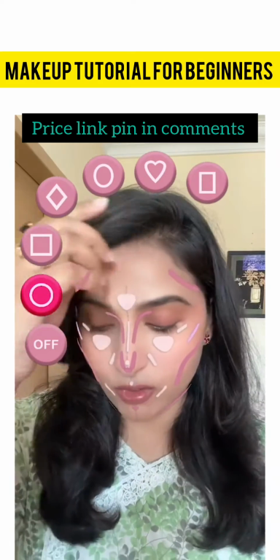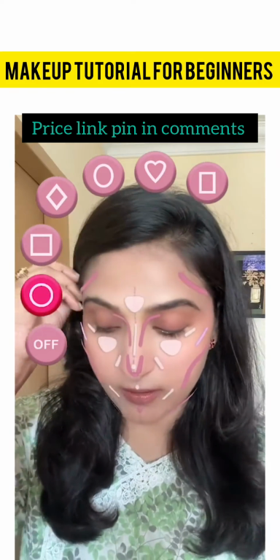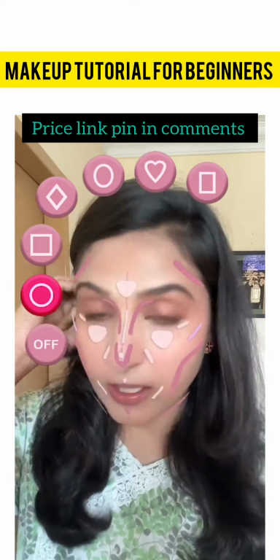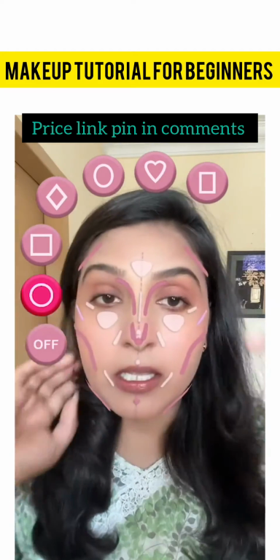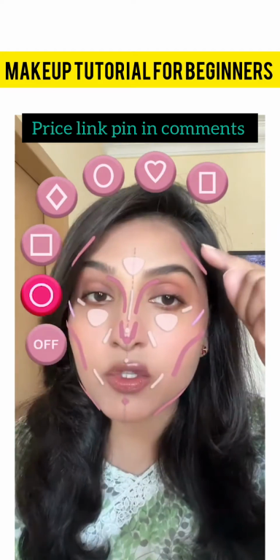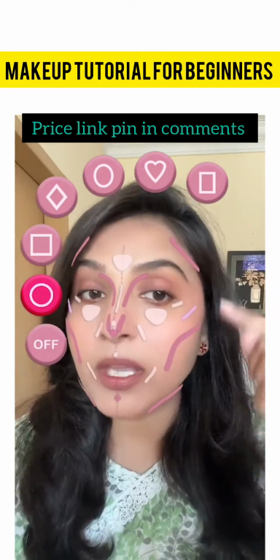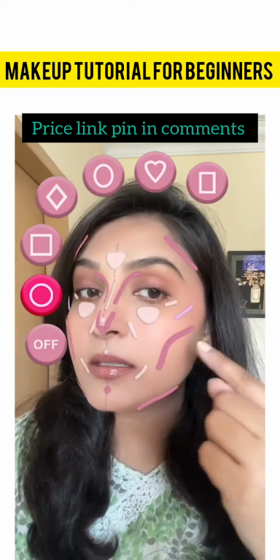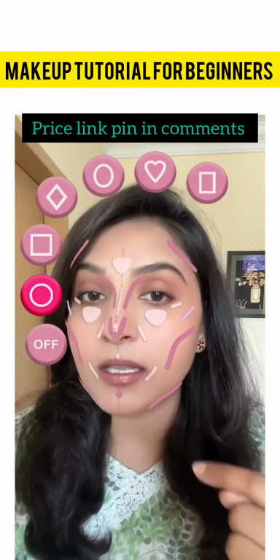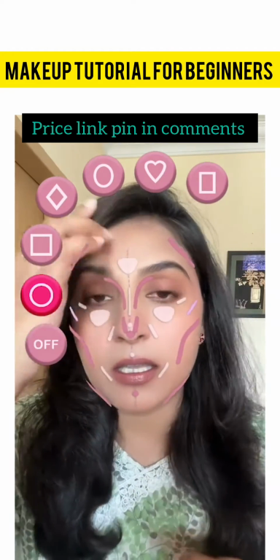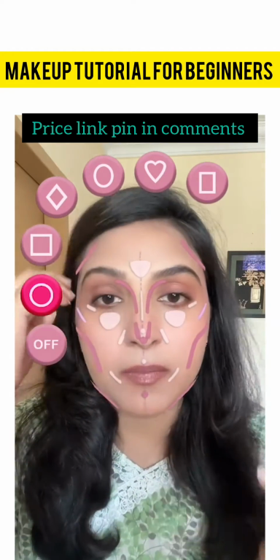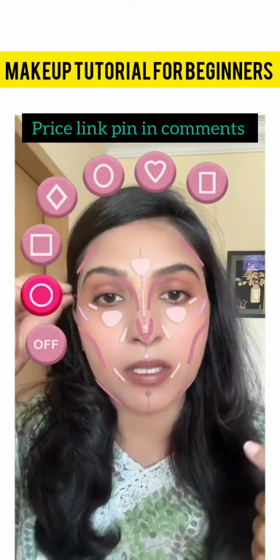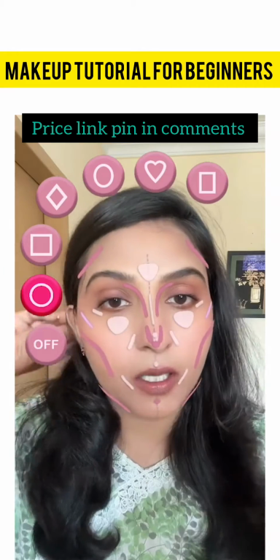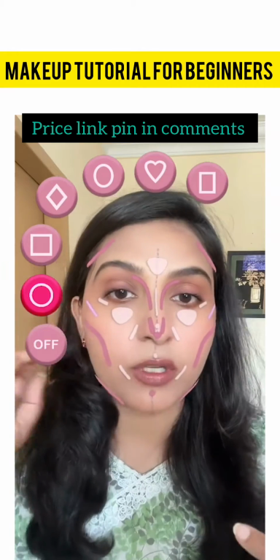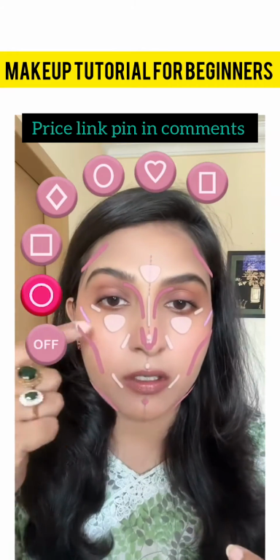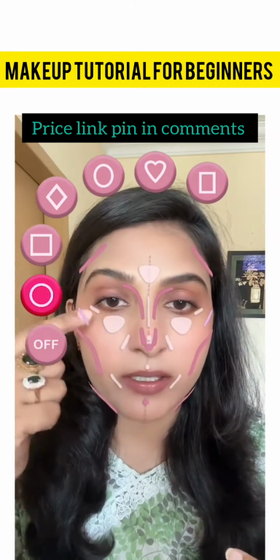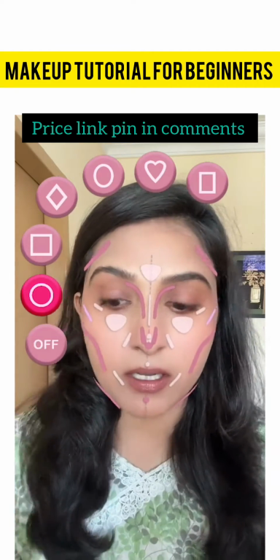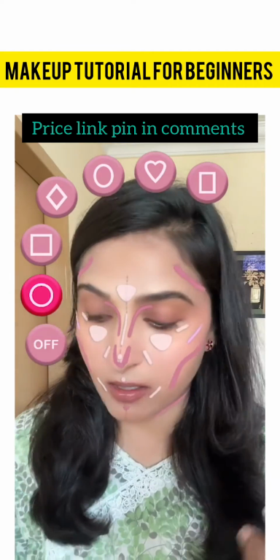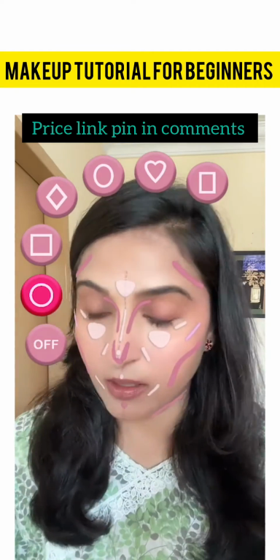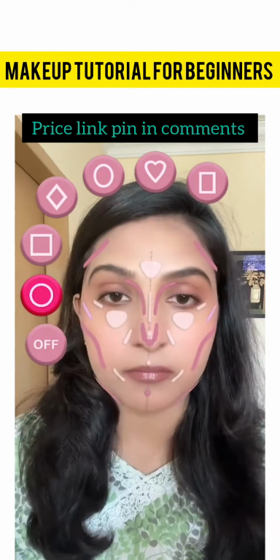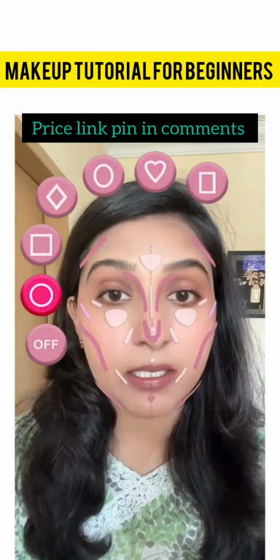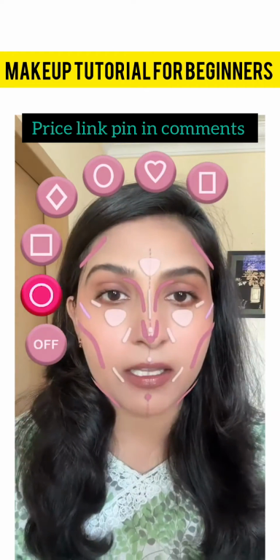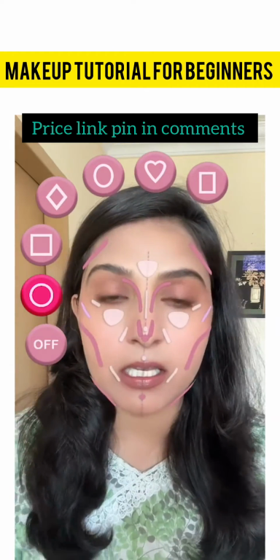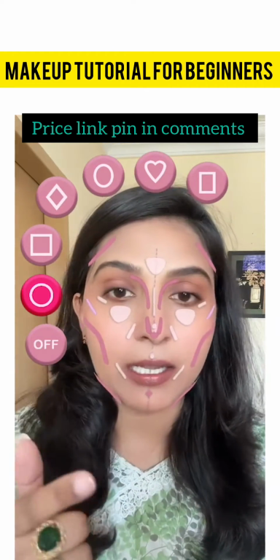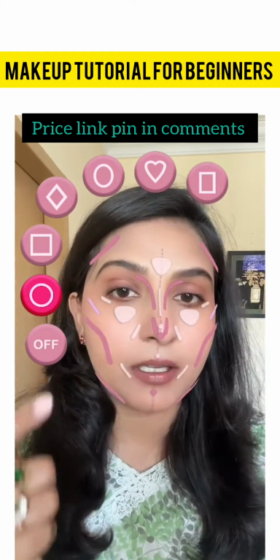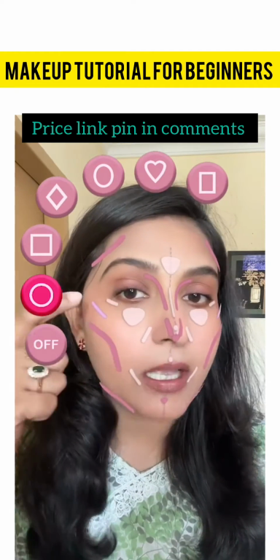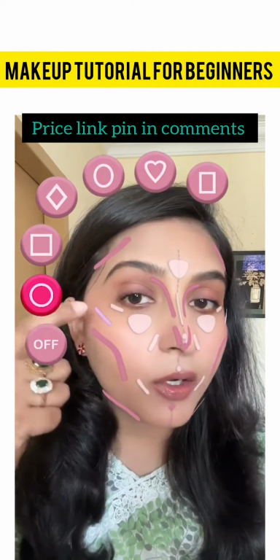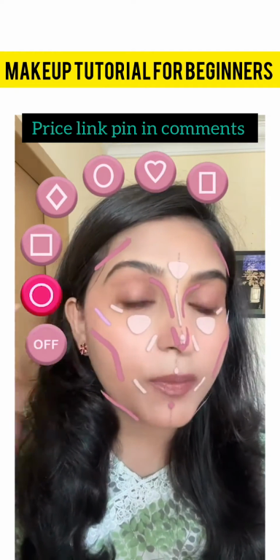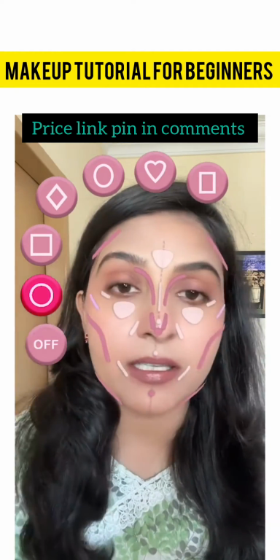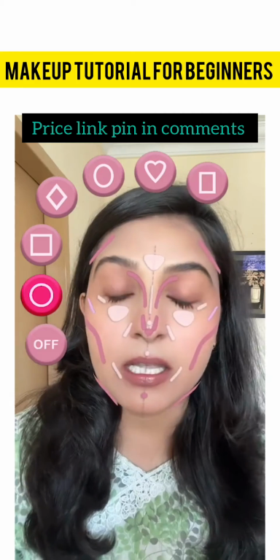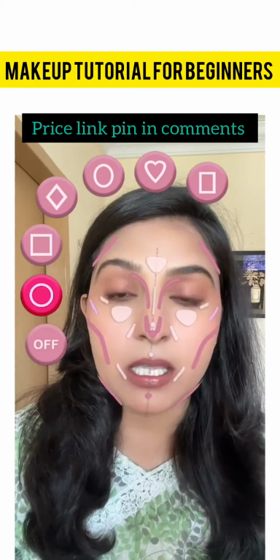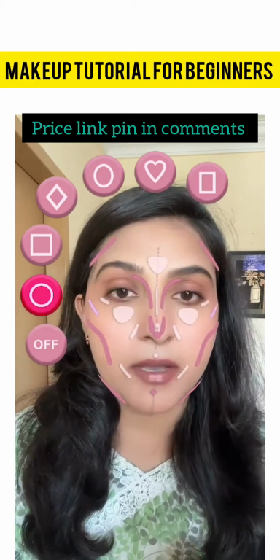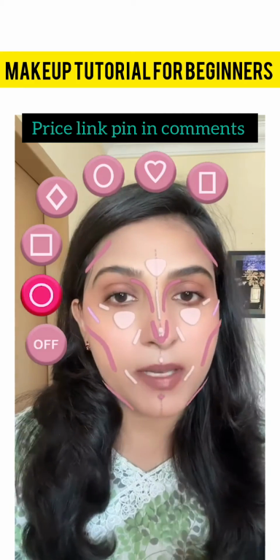Let's start with these pink sticks — we will do contouring on these pink sticks. We will apply concealer on the white areas, these are highlighted areas, and the purple sticks are our blush.